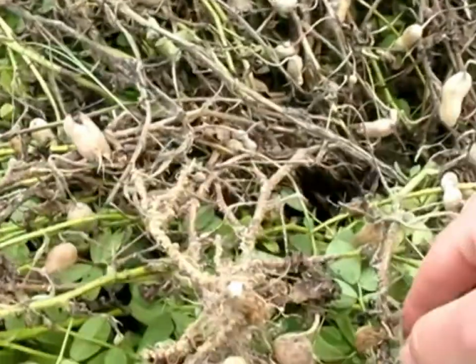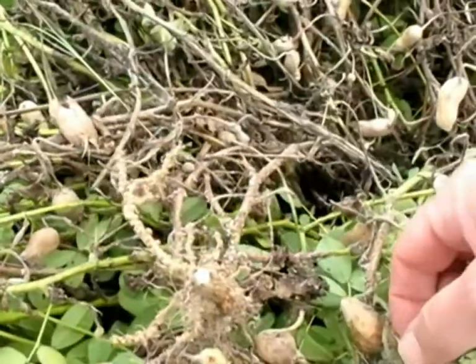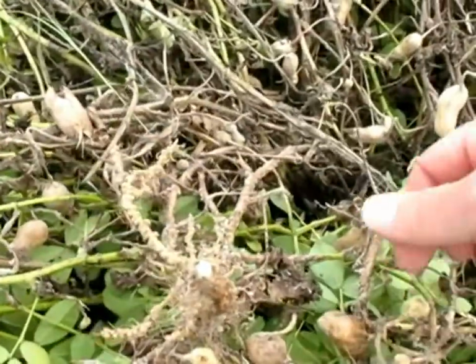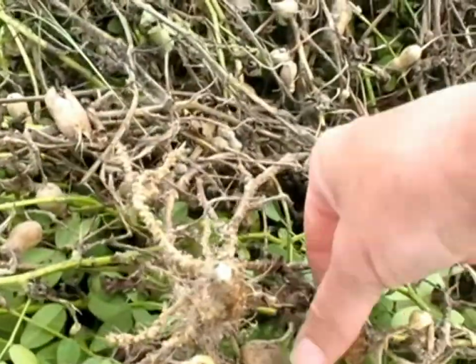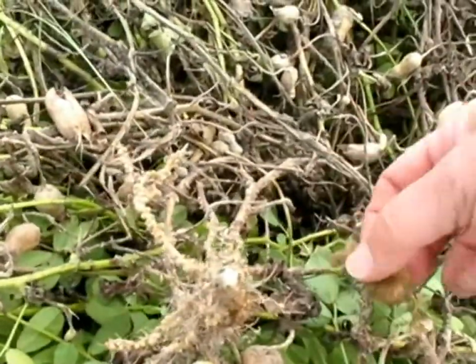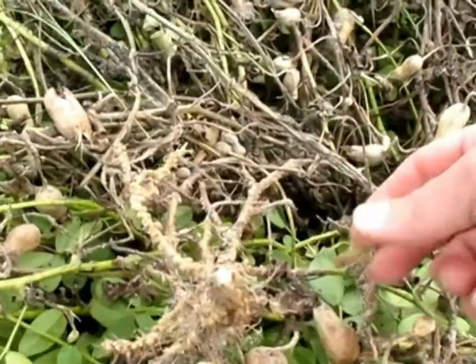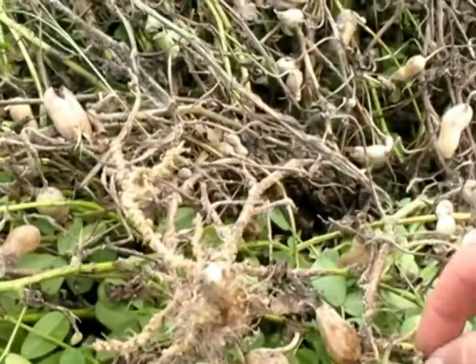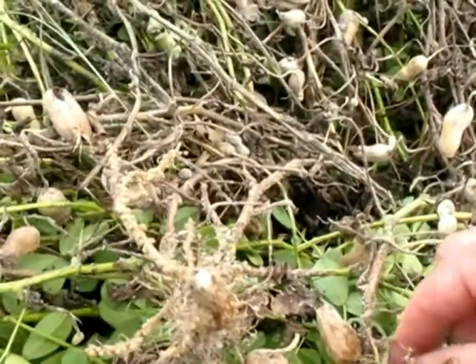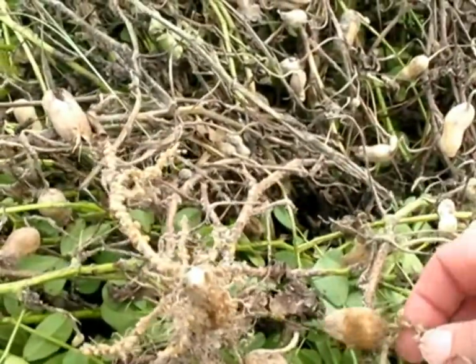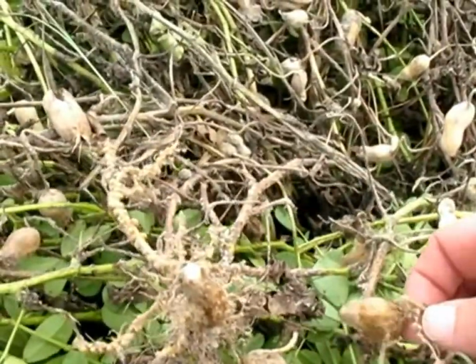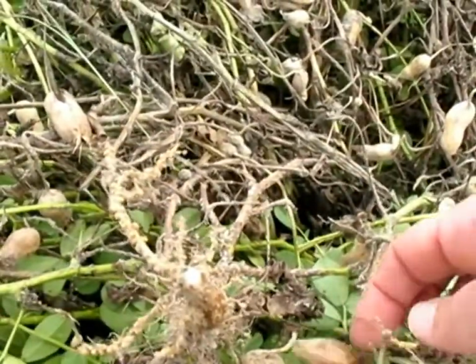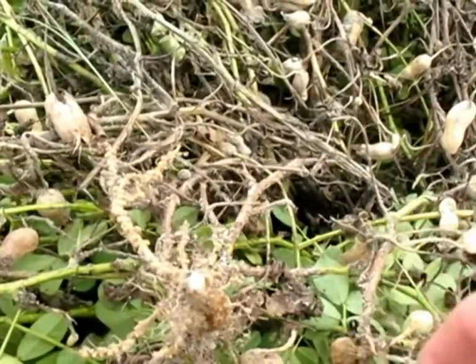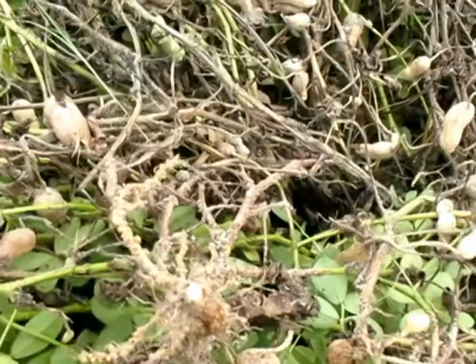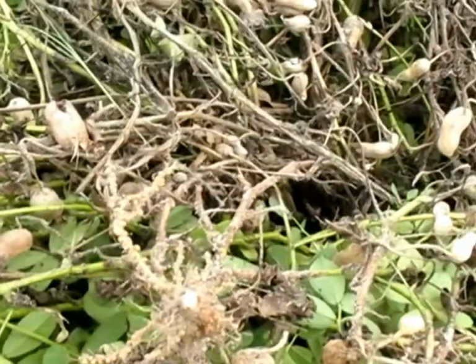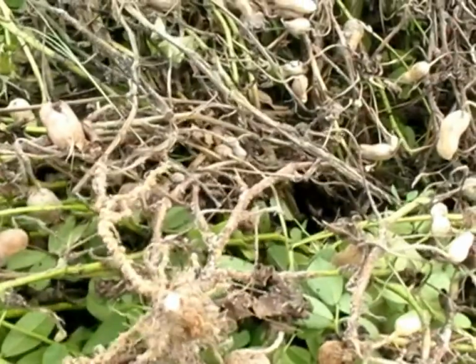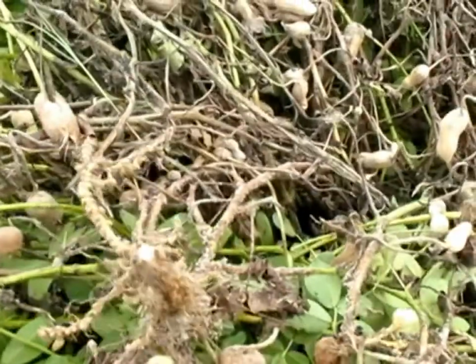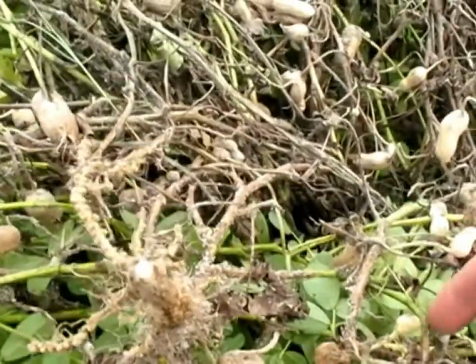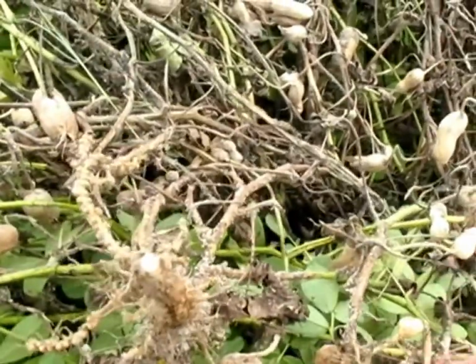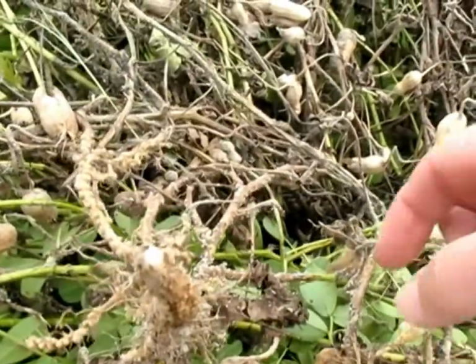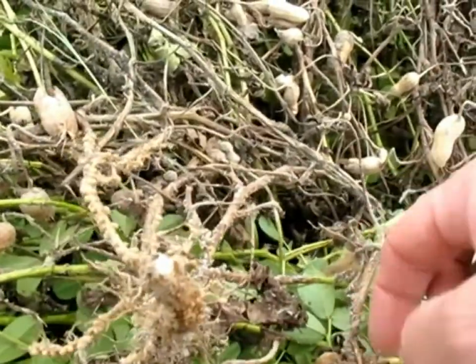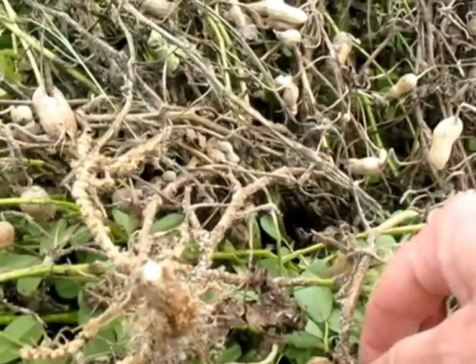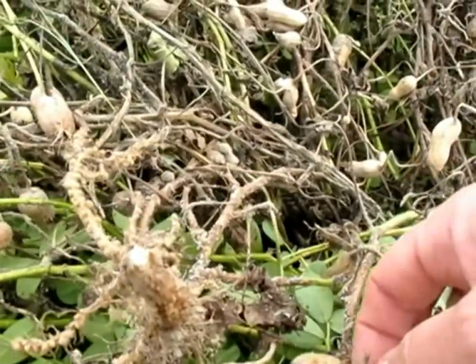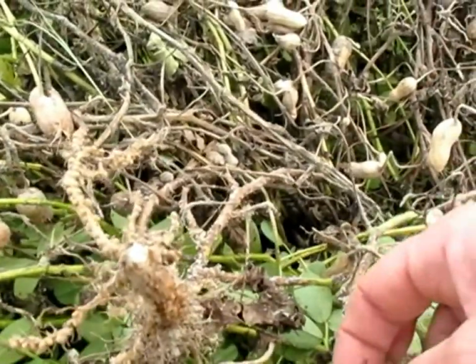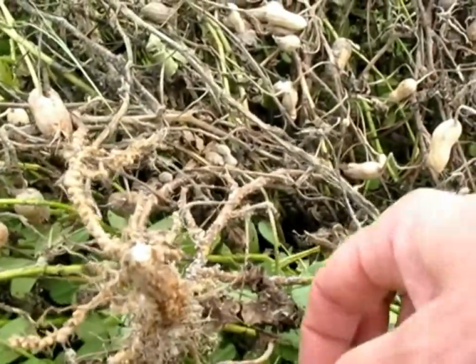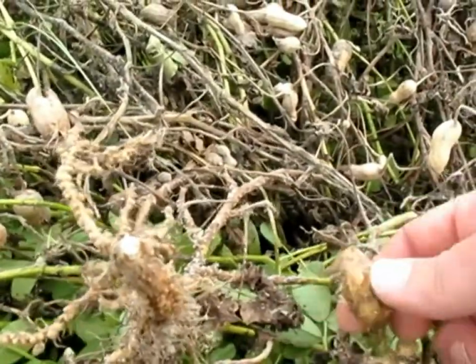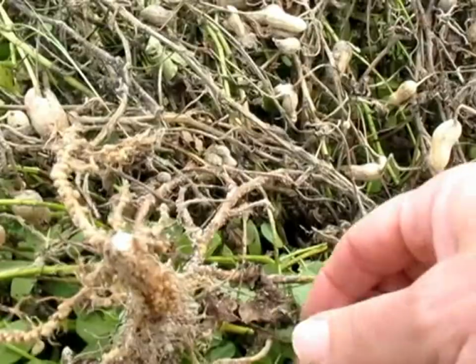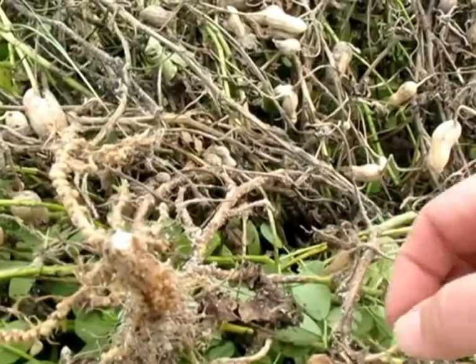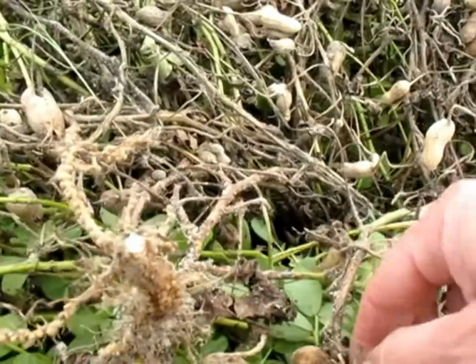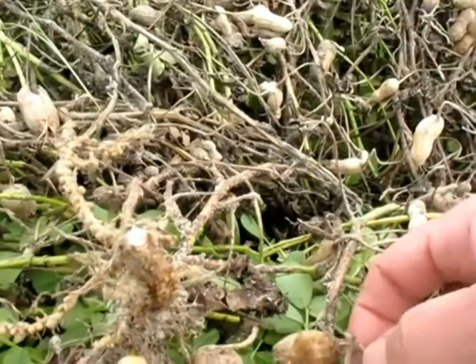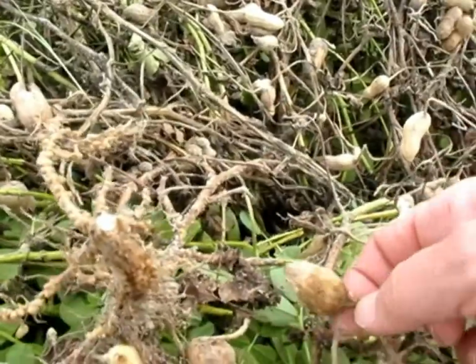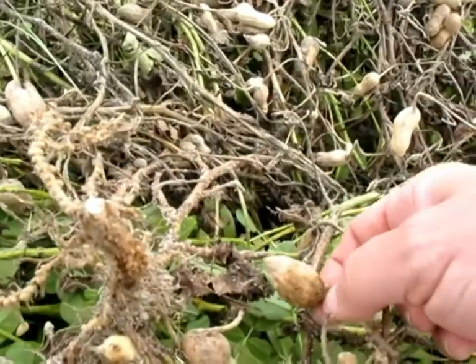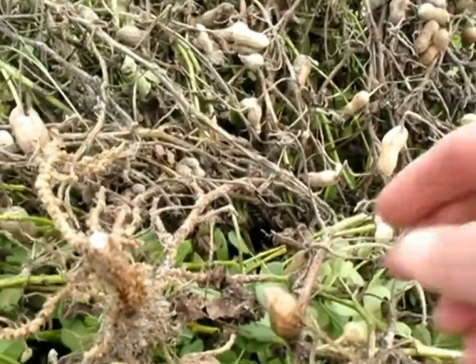Here you see some peg rot, and of course this is where your yield loss is going to come from with stem rot. A lot of these plants are going to completely shed the peg off because of the peg rot.